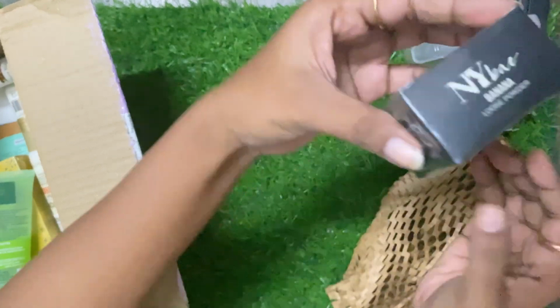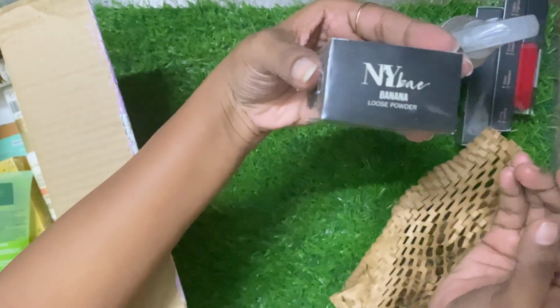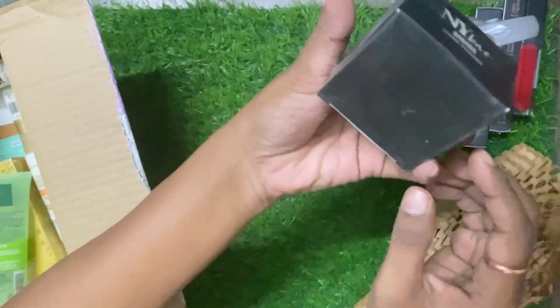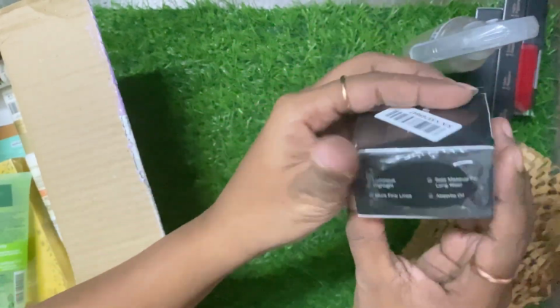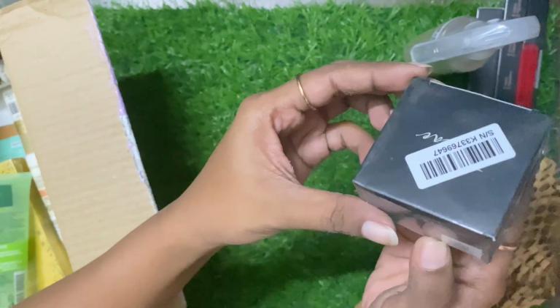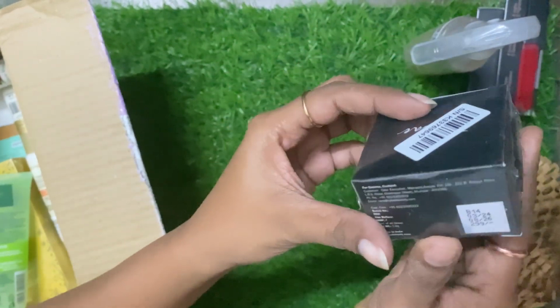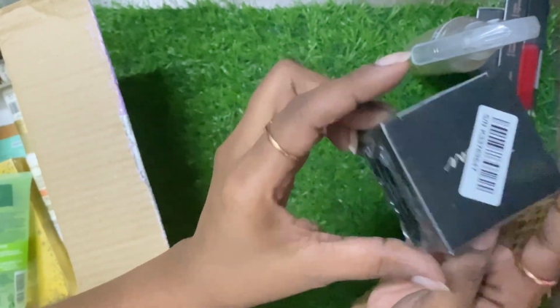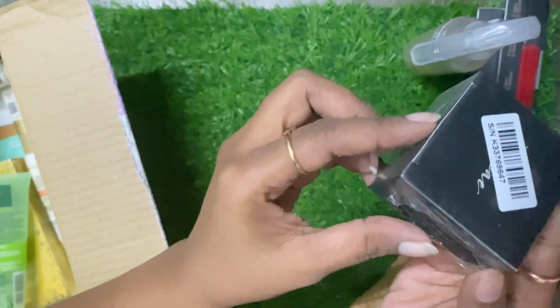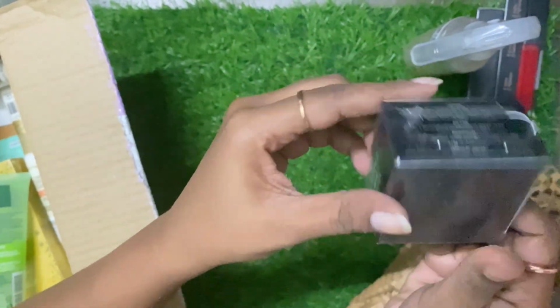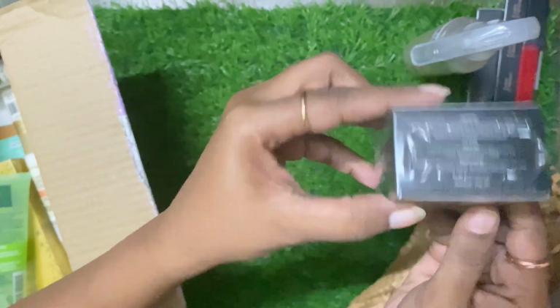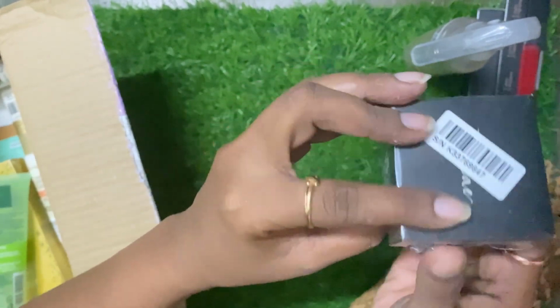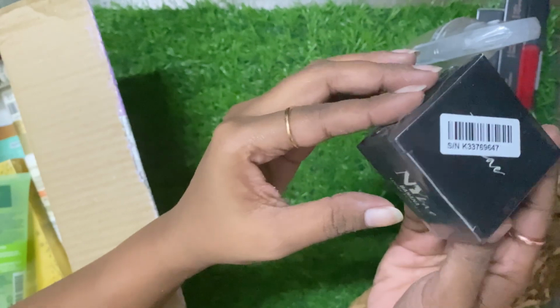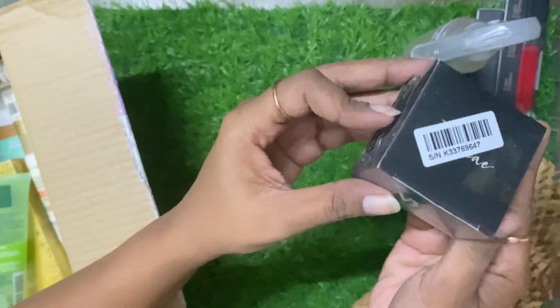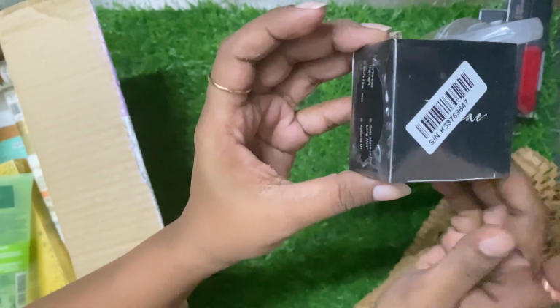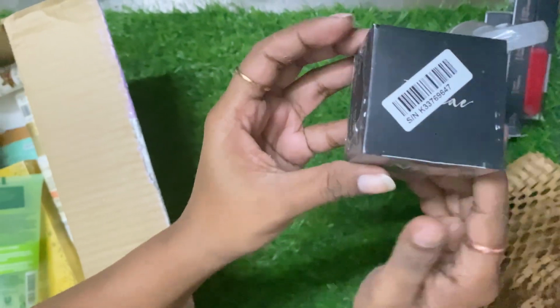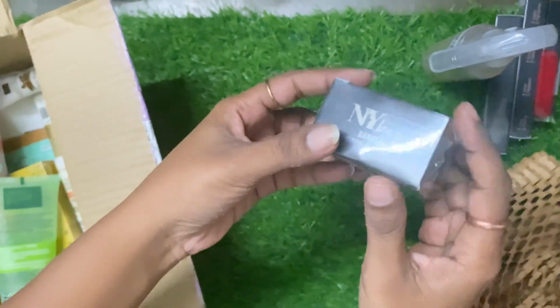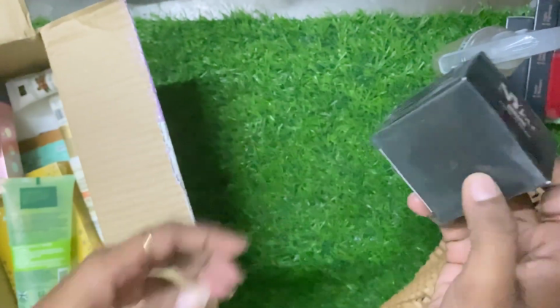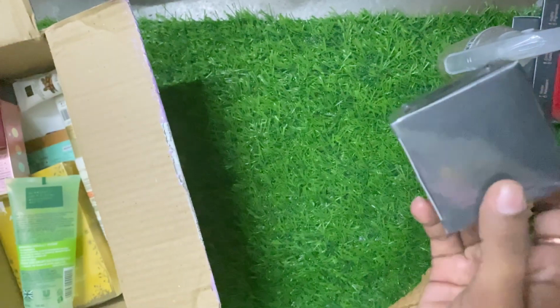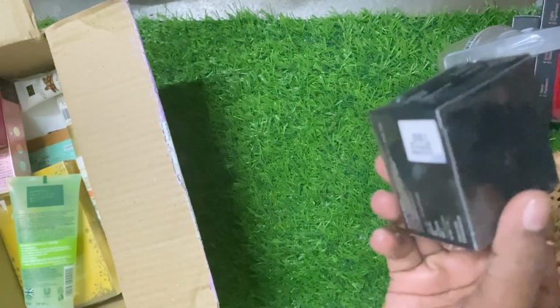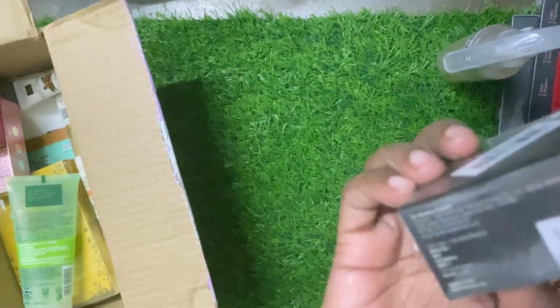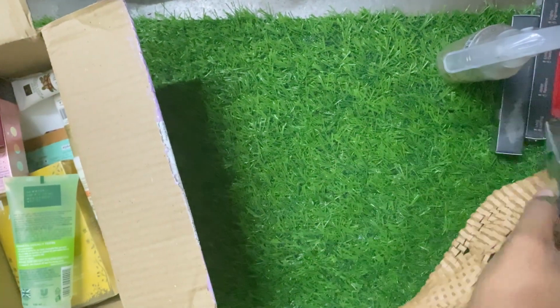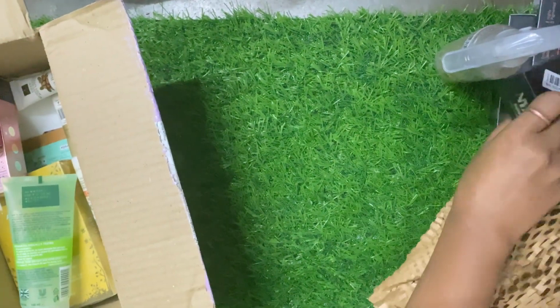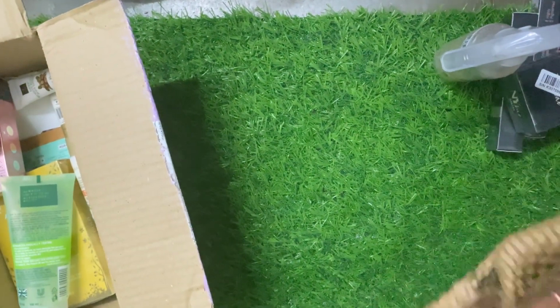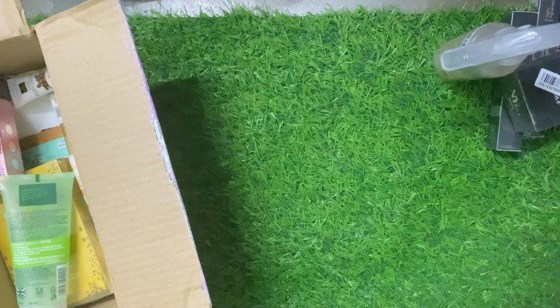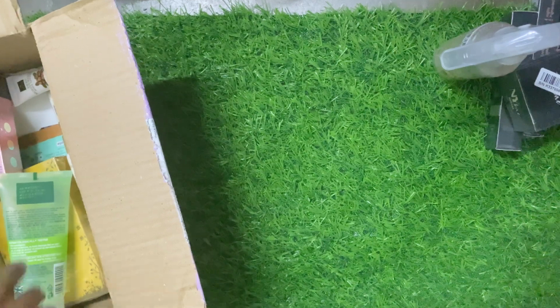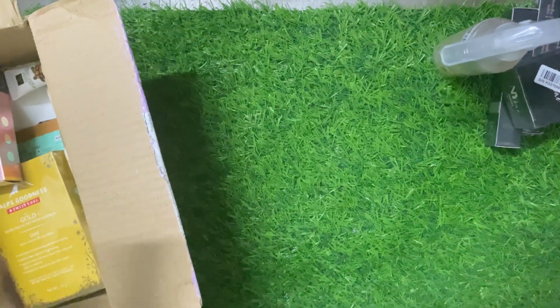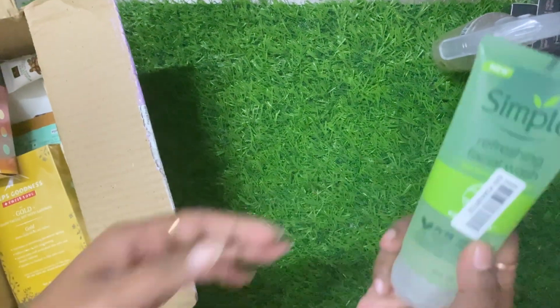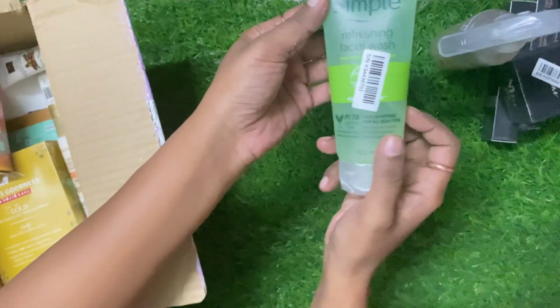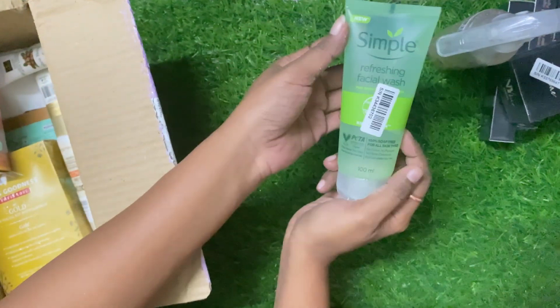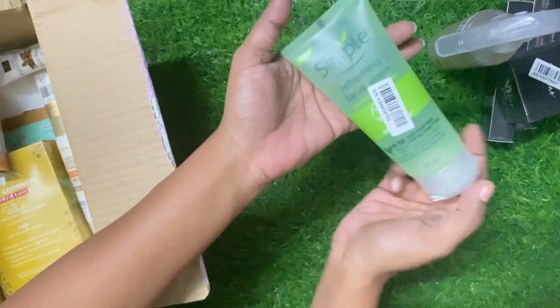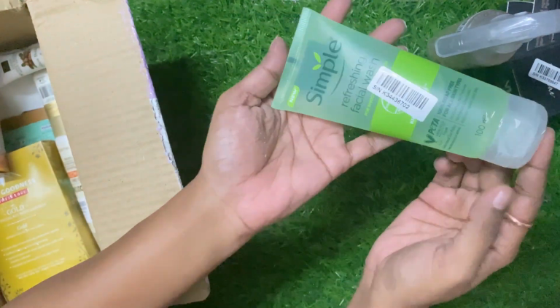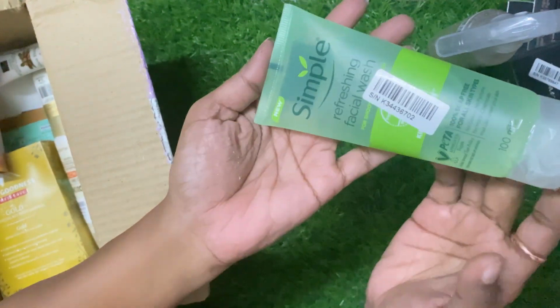This is NYX banana powder. I will stock it because if you use a BB cream or foundation and then use a white powder, it looks very cheap. So this banana powder is always good.